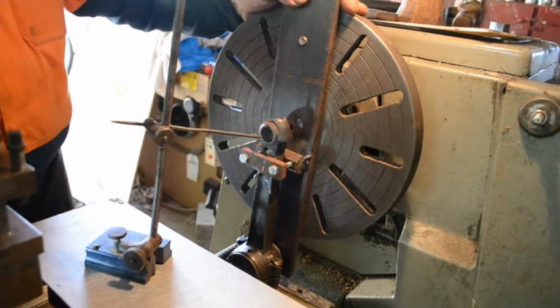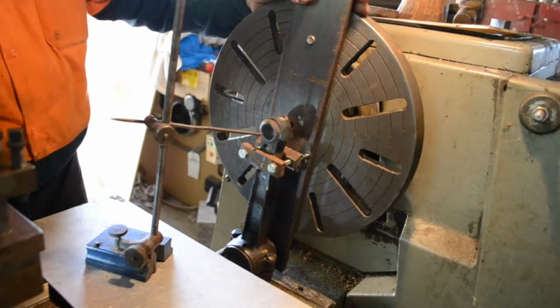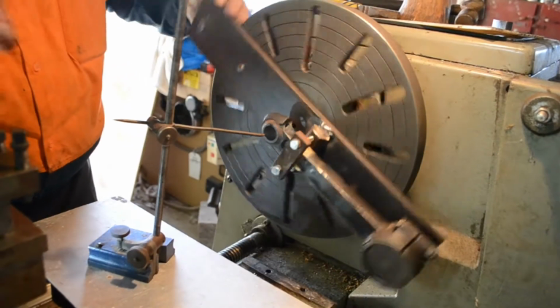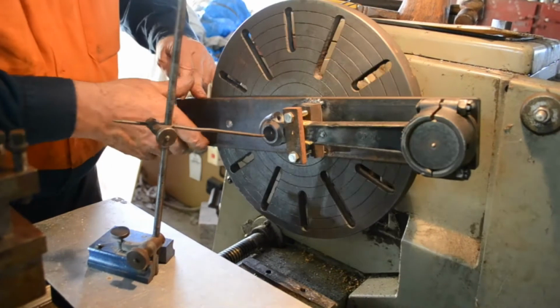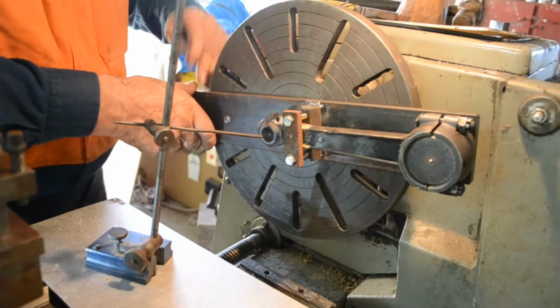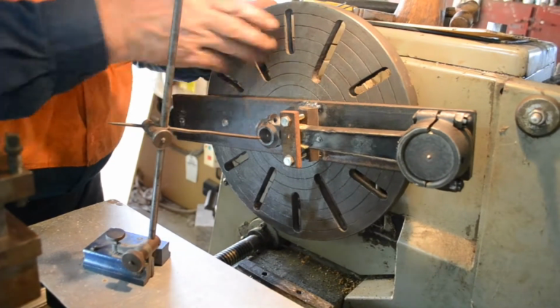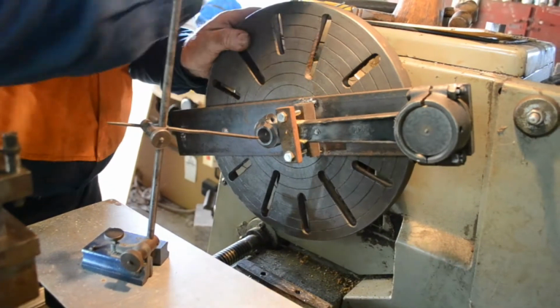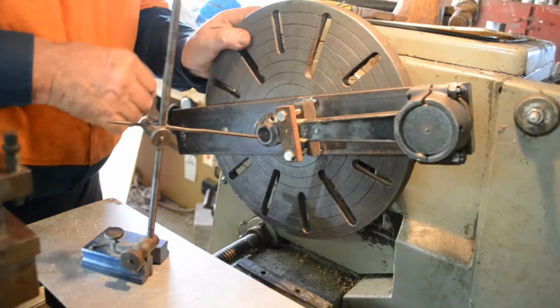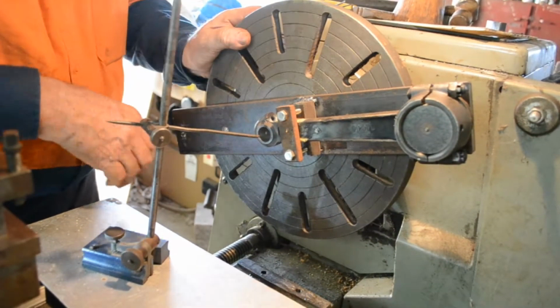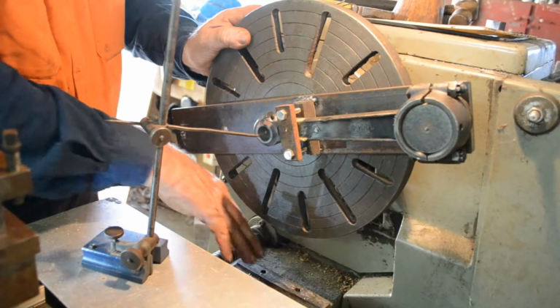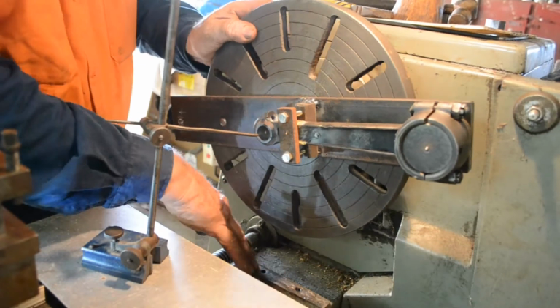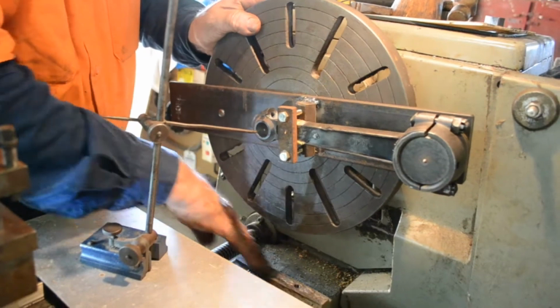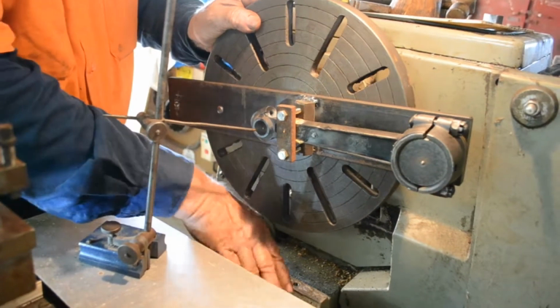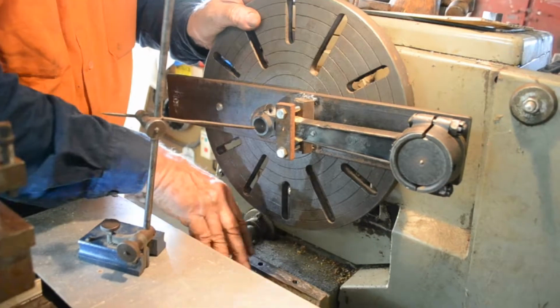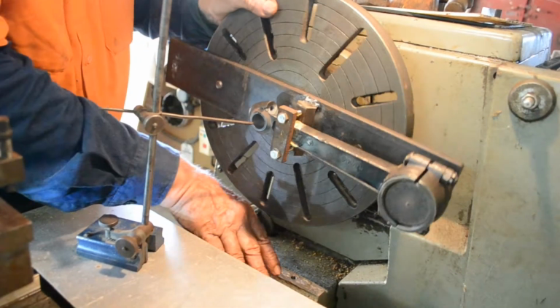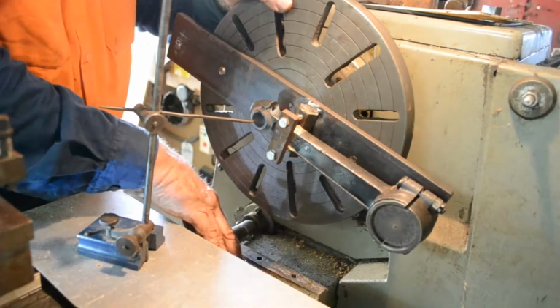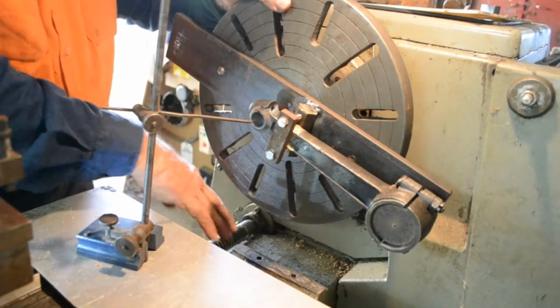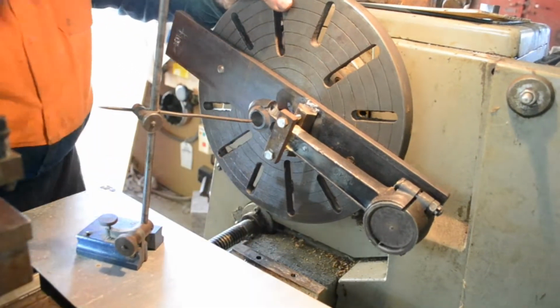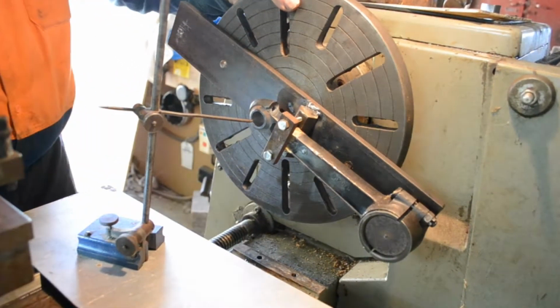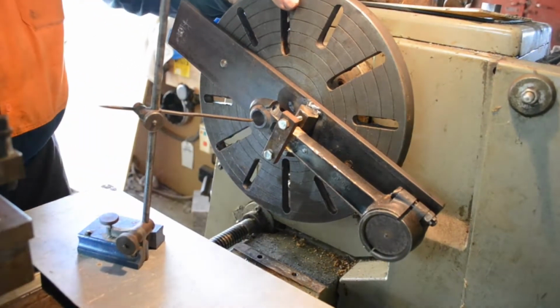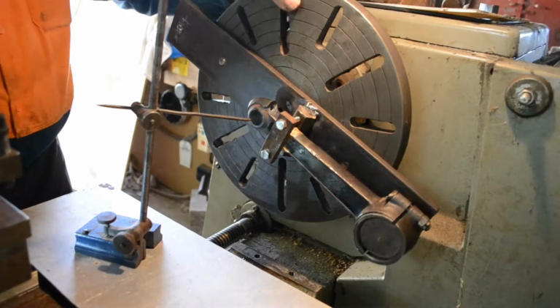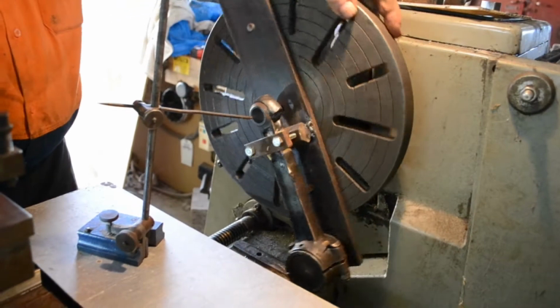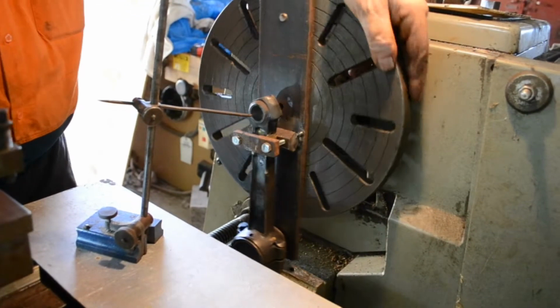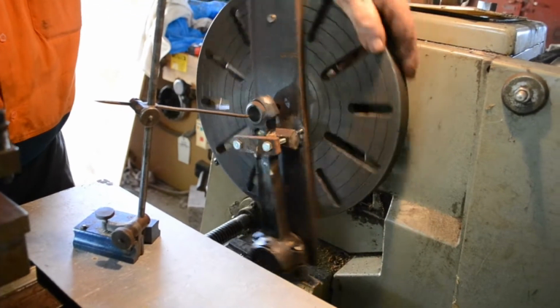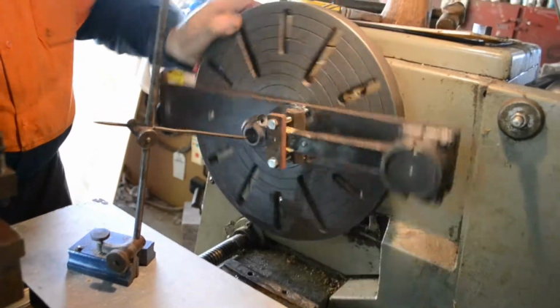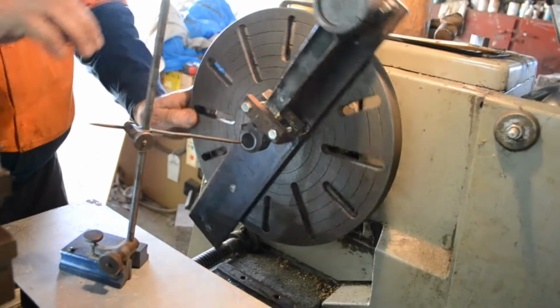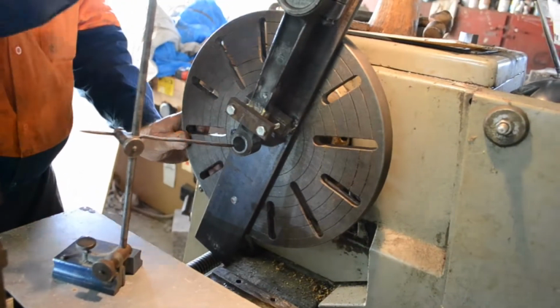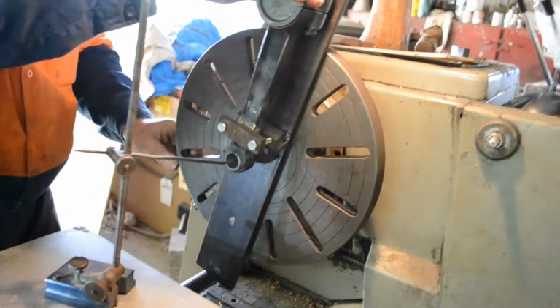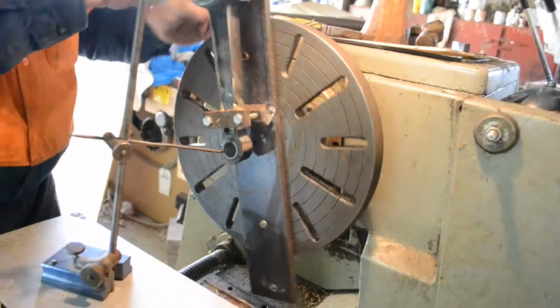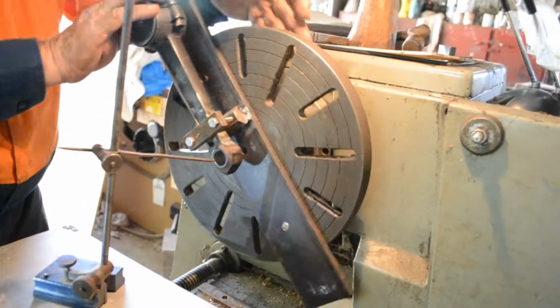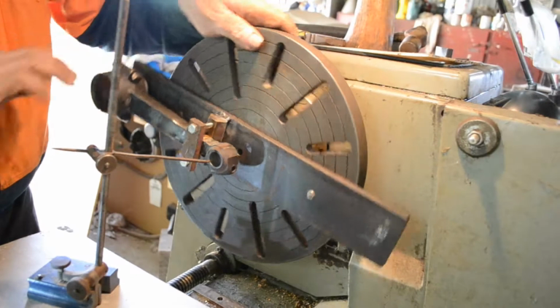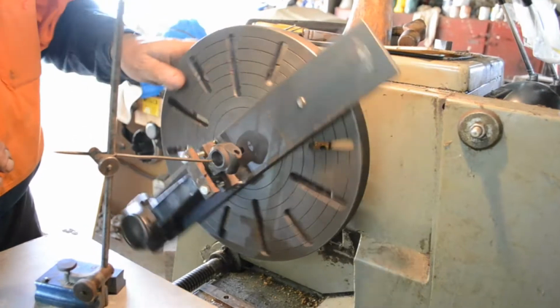We've put it in our lathe, we've put the cam lock on, we had to take the gap out of the lathe - that's the little piece of bed here underneath the spindle - to swing it in there. But that's okay, that's just a matter of undoing a few bolts and that slides off.